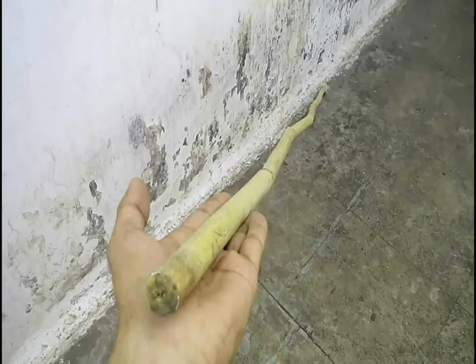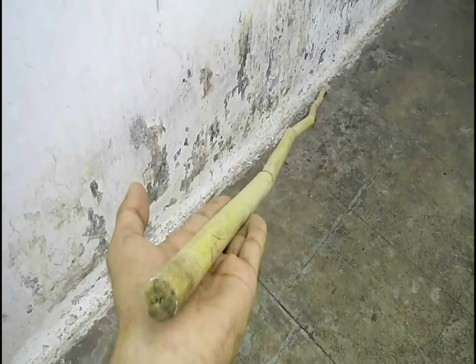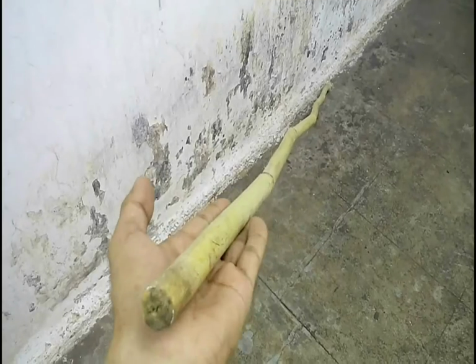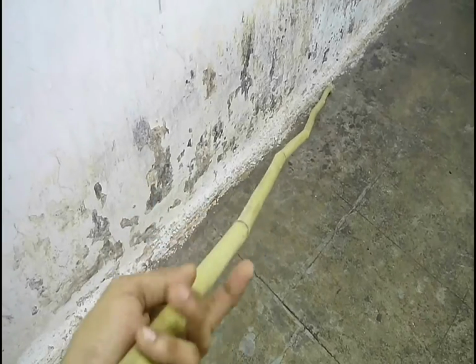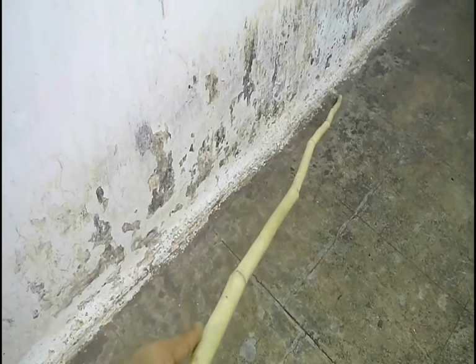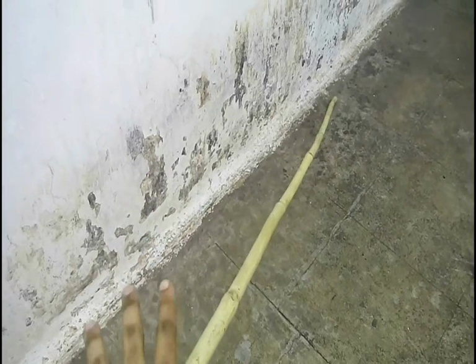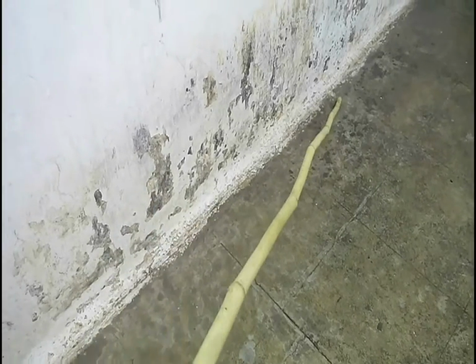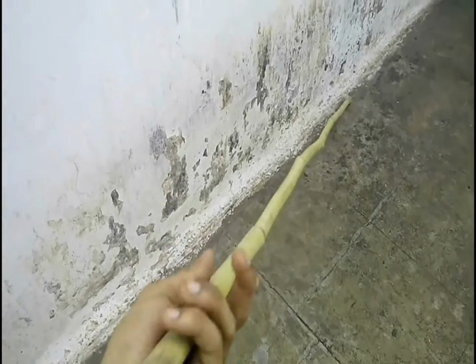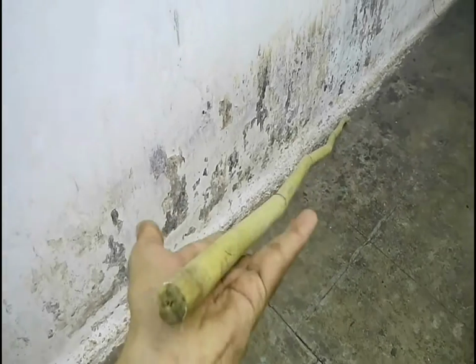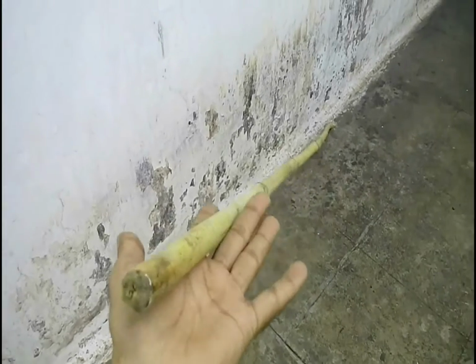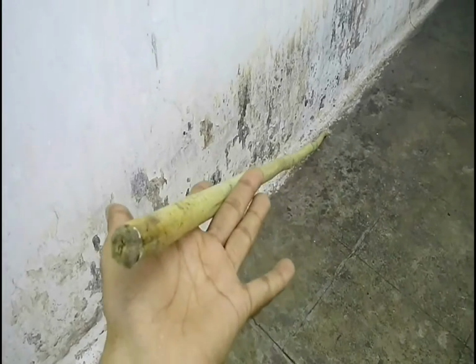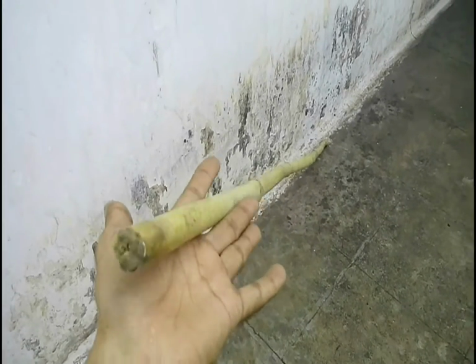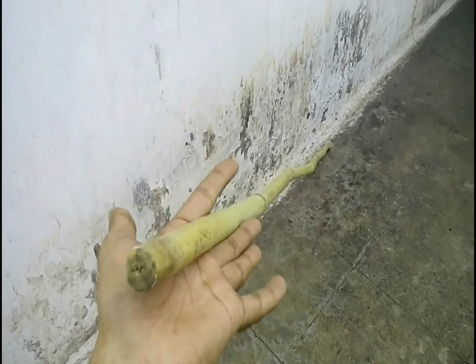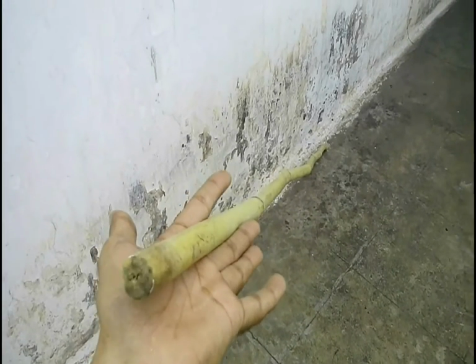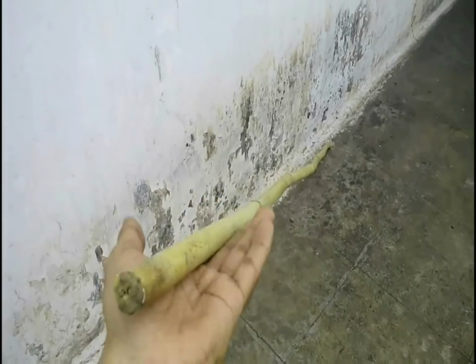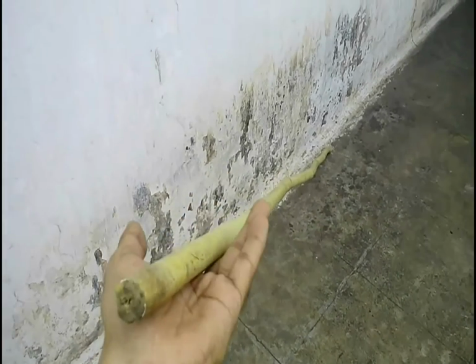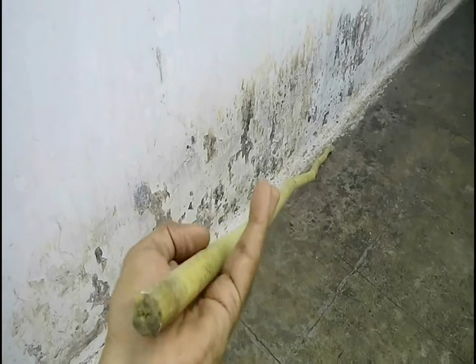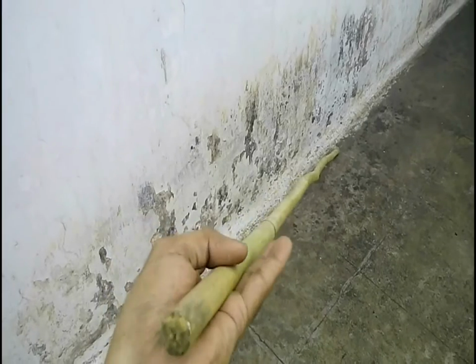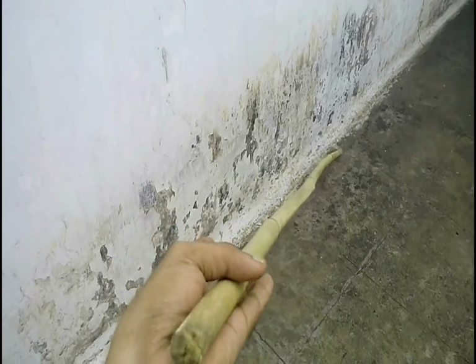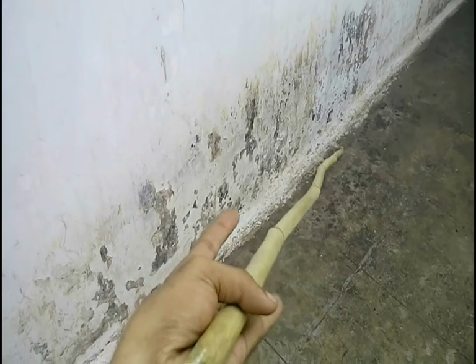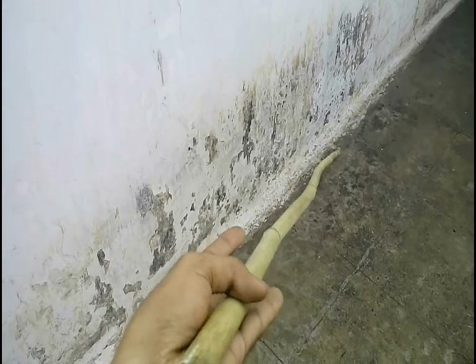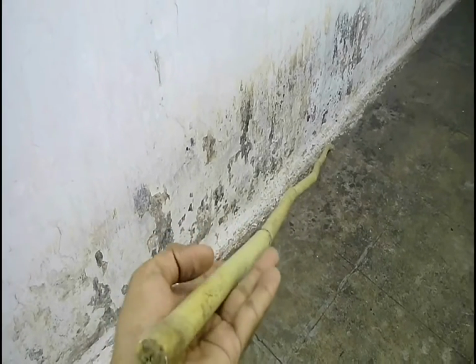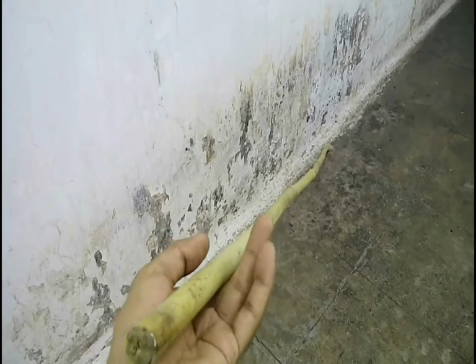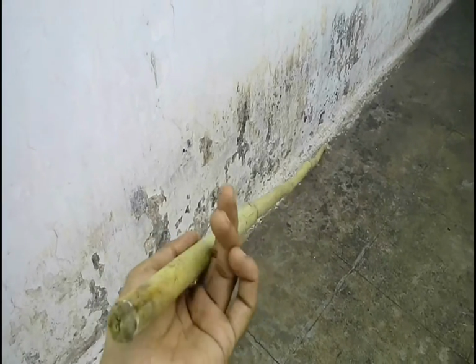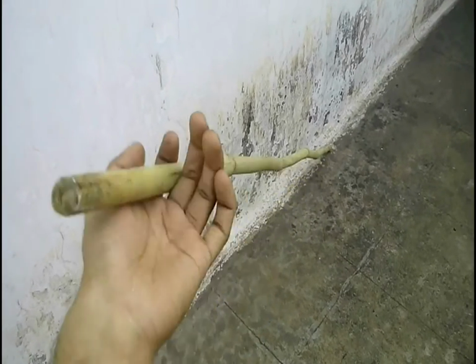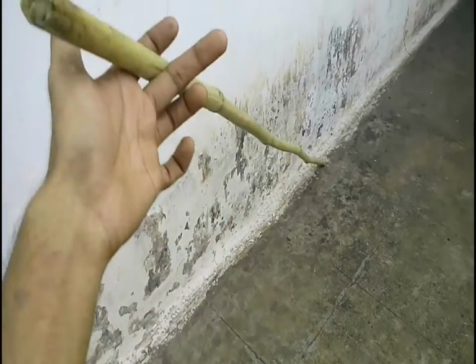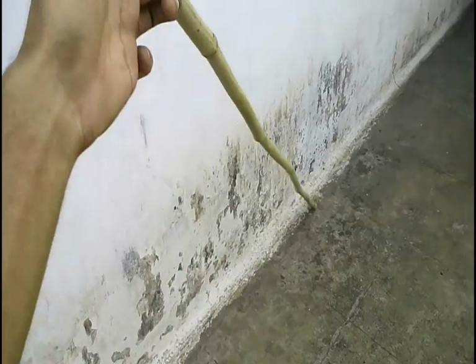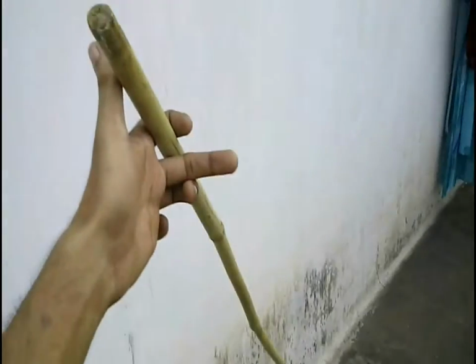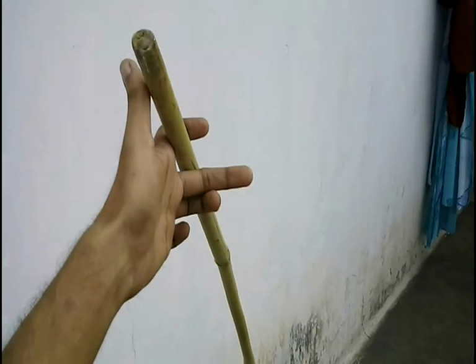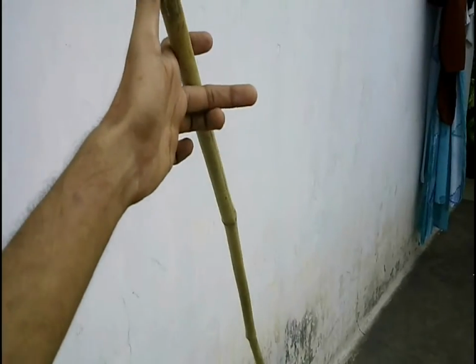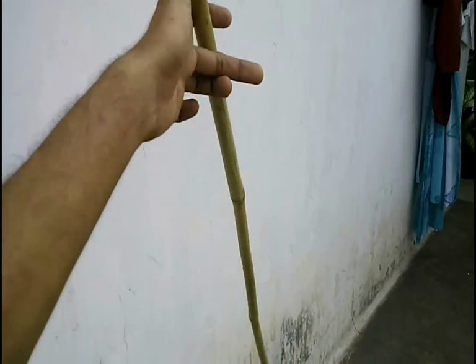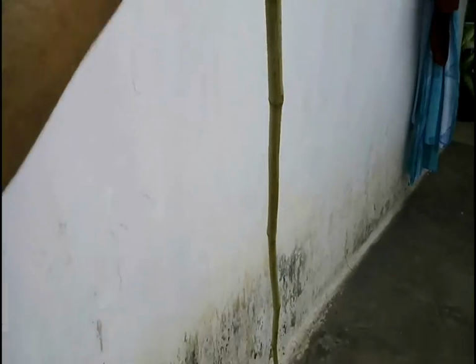I used a bamboo stick to make the tower because bamboo sticks are pretty strong to use and also available in desired sizes. I used an 8 feet bamboo stick to make the tower.